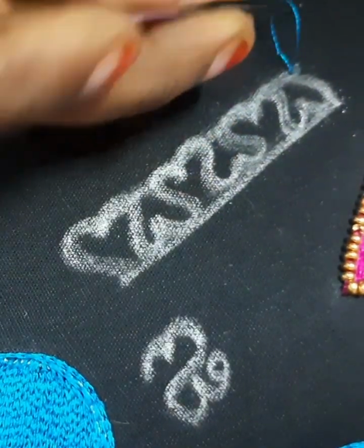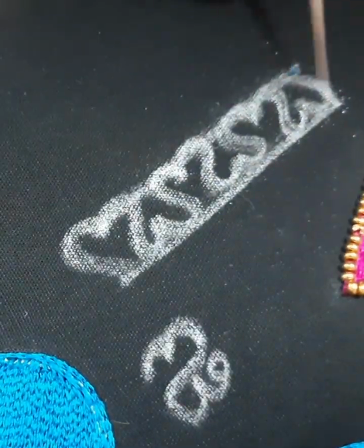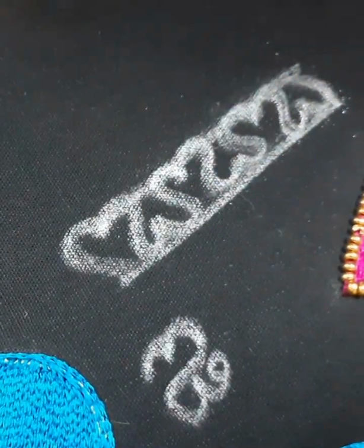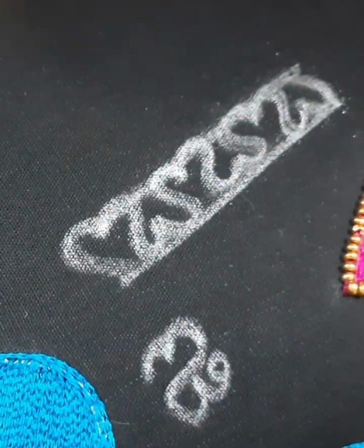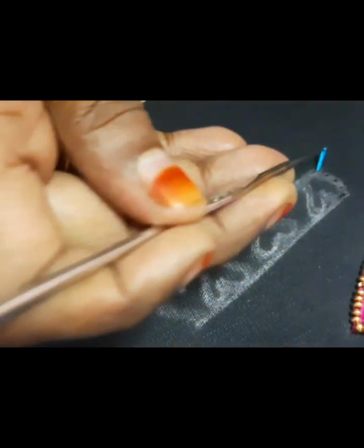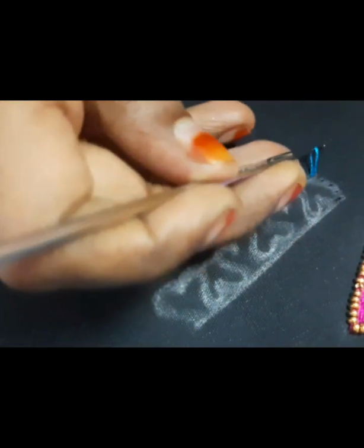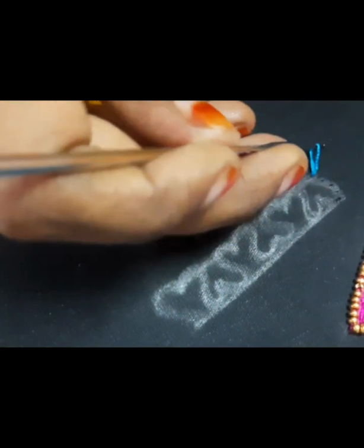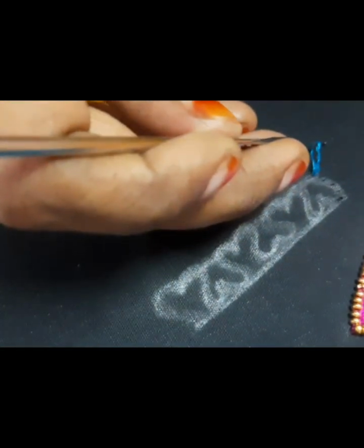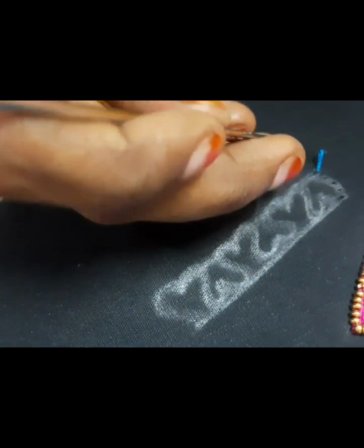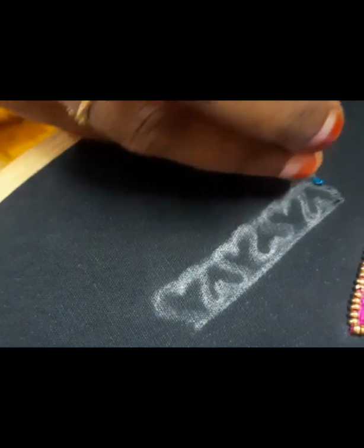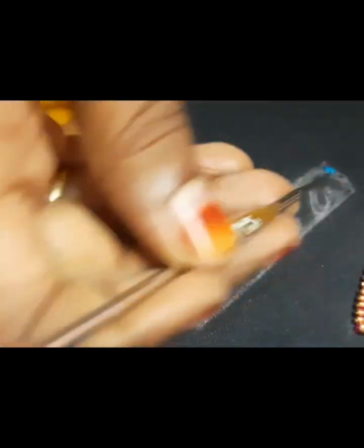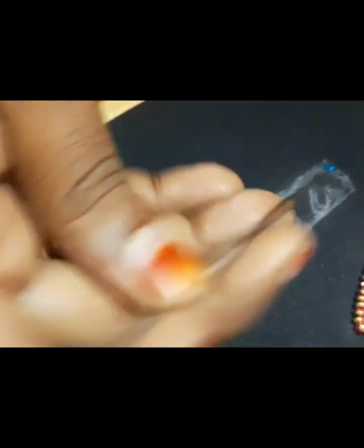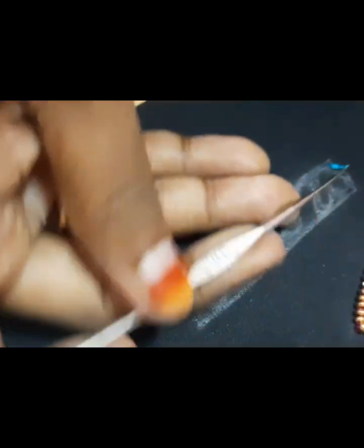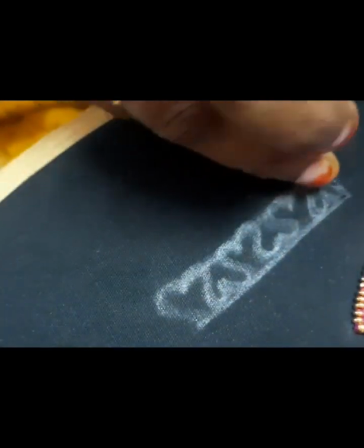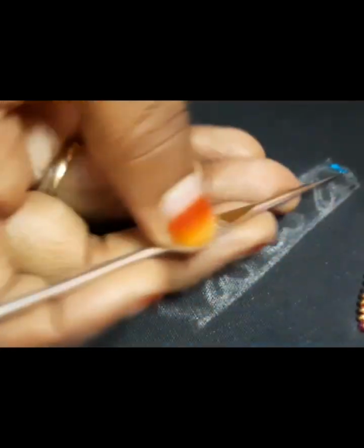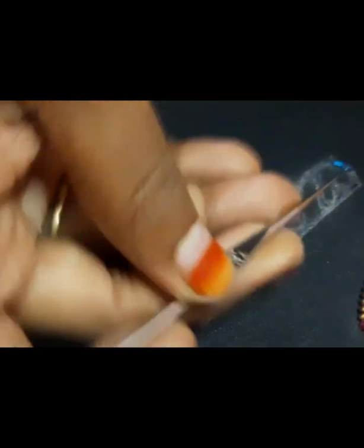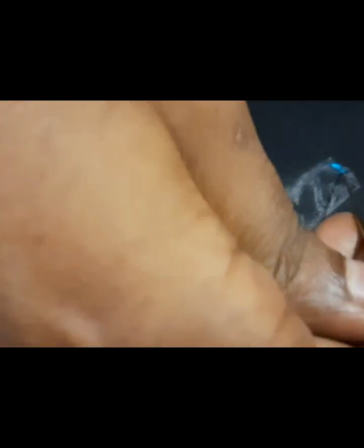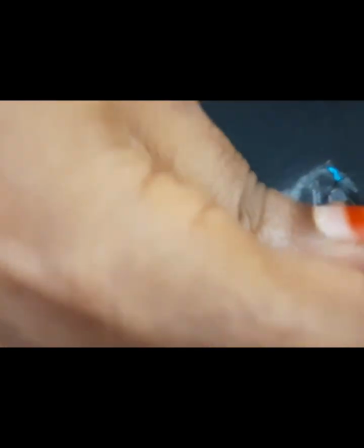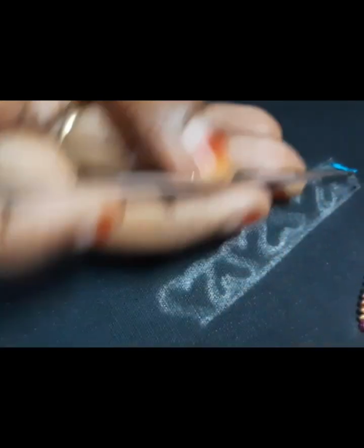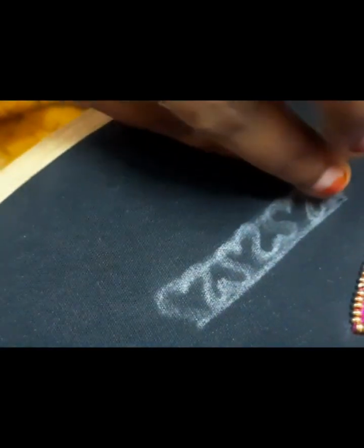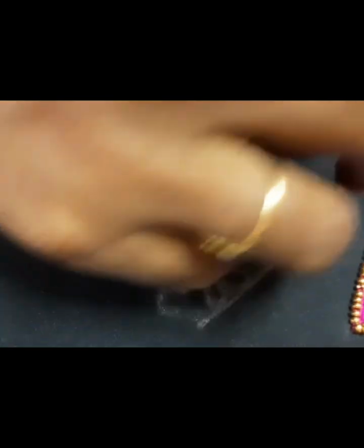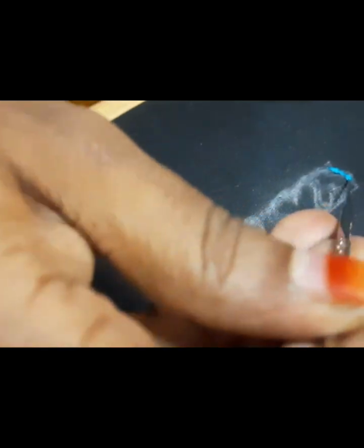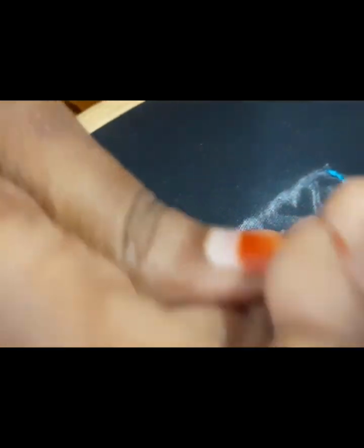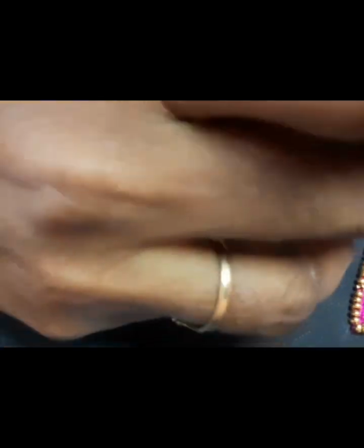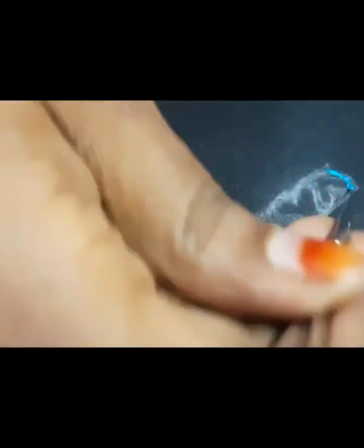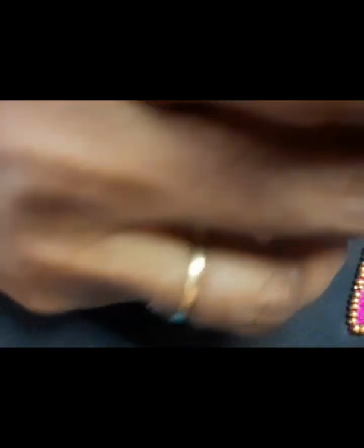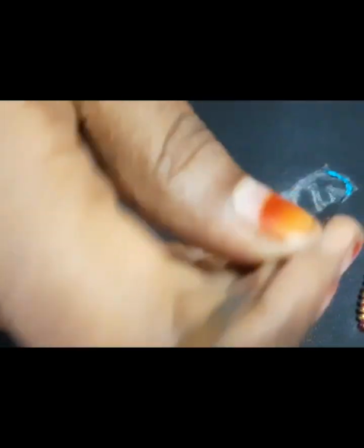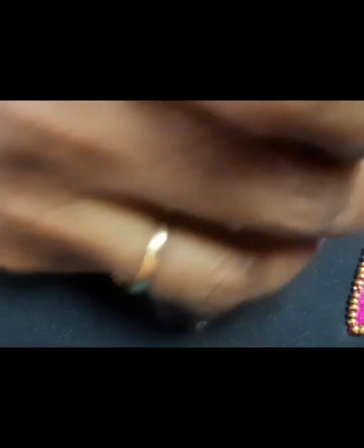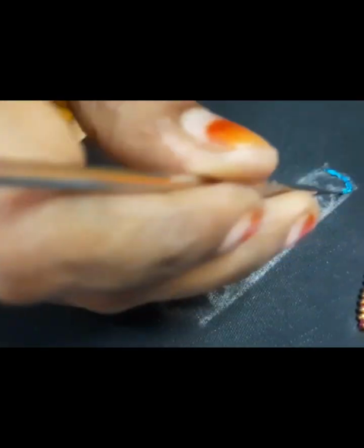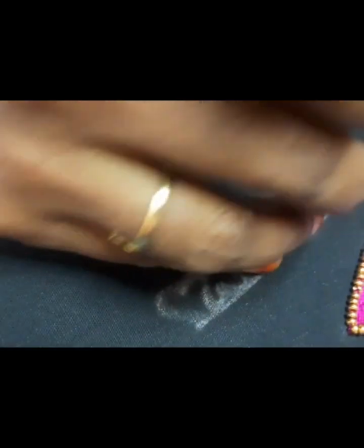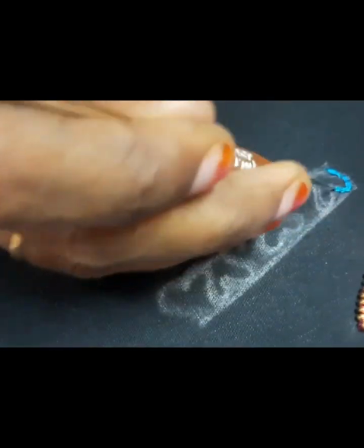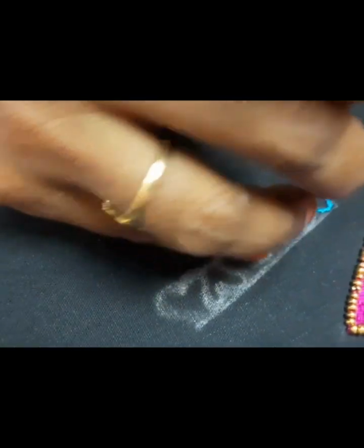First, I'm going to take the thread and put the thread on it. That's why you put the chain stitch on it. If we have the shape of this, we put the chain stitch on it.